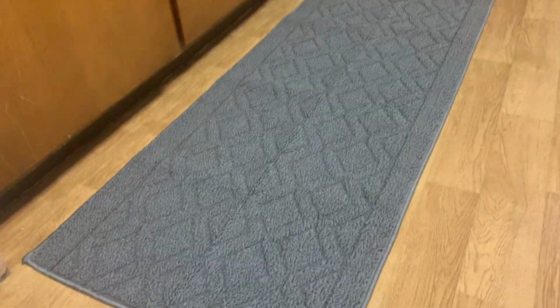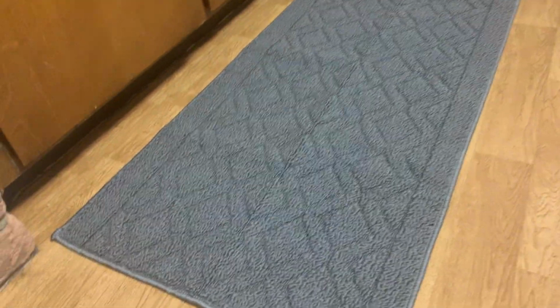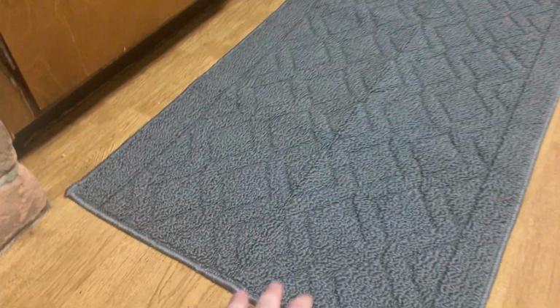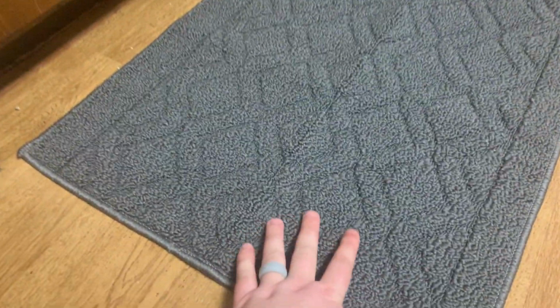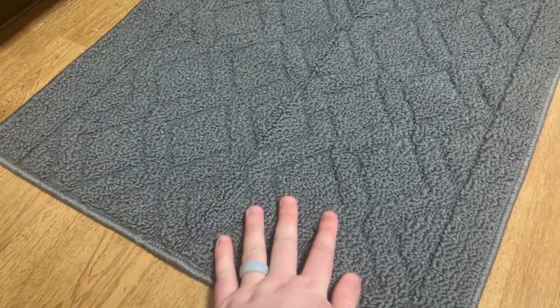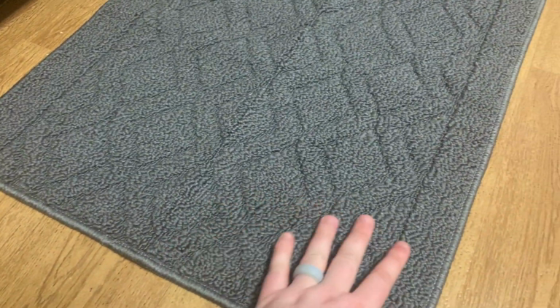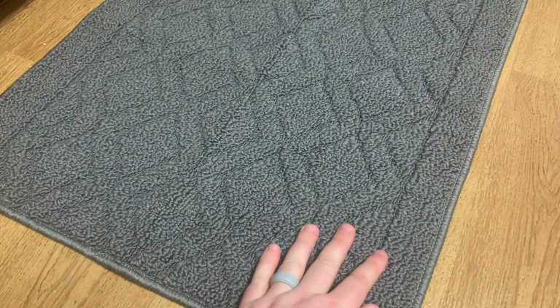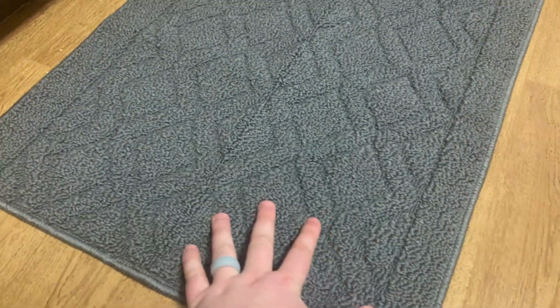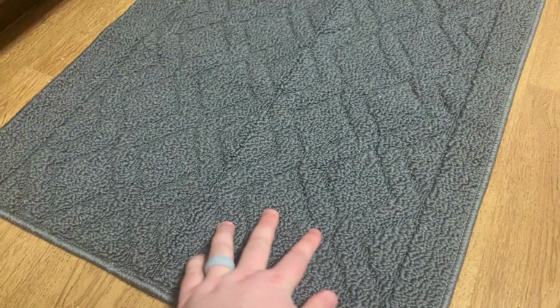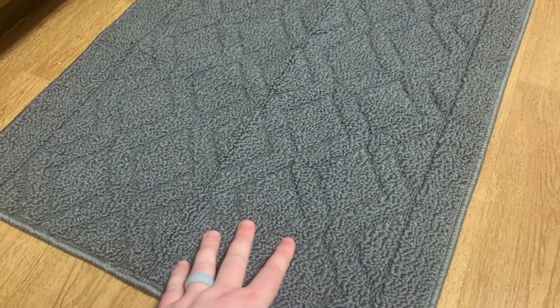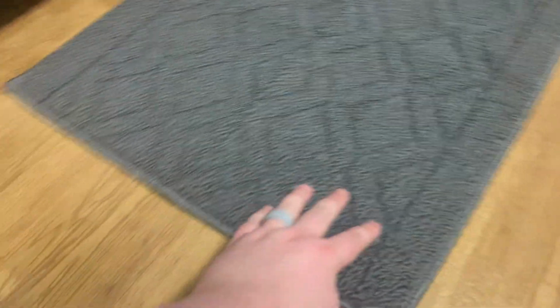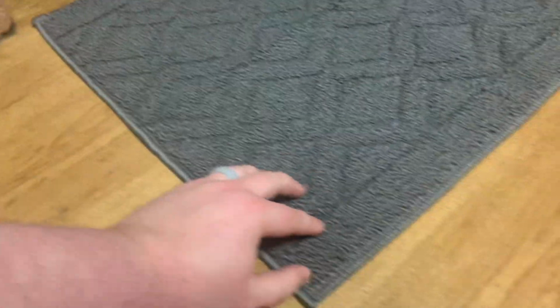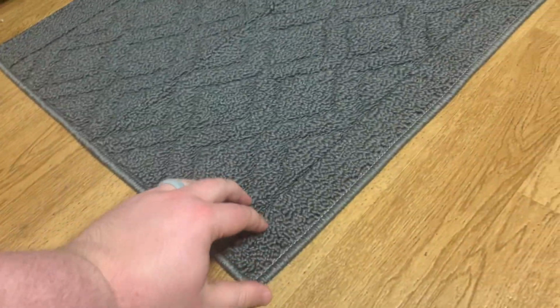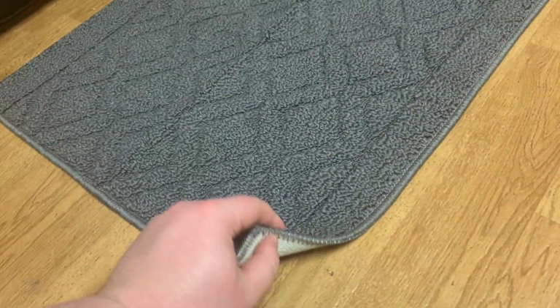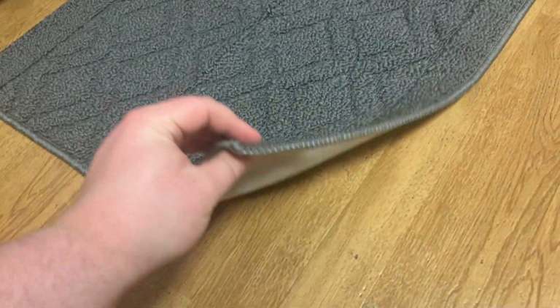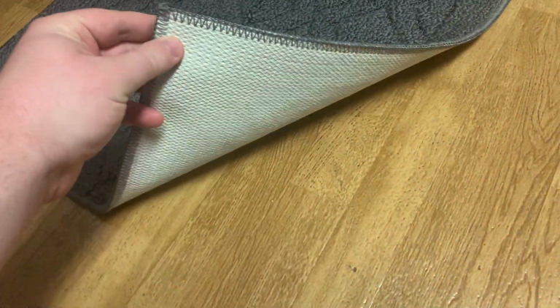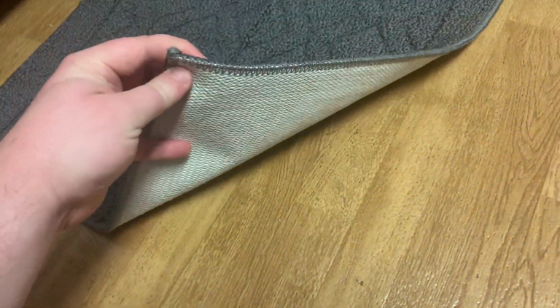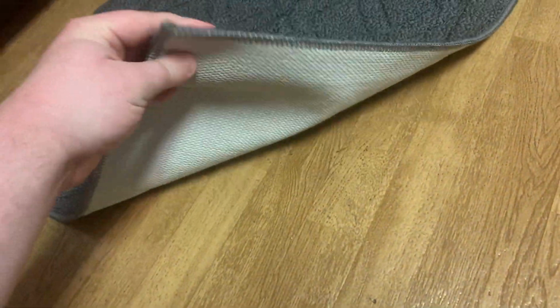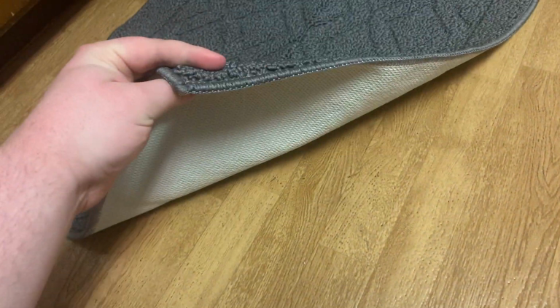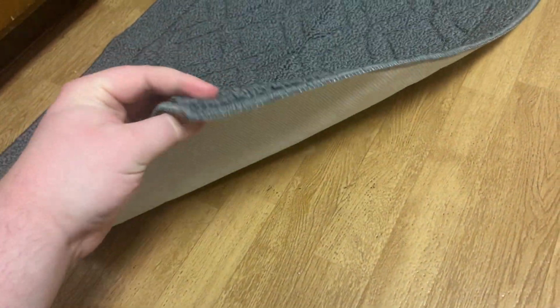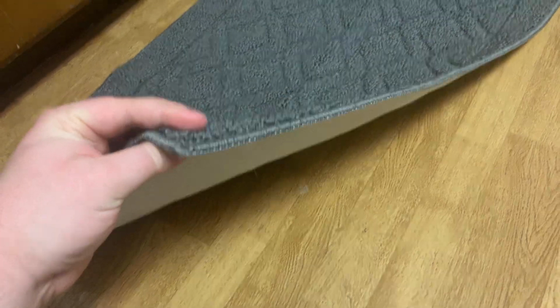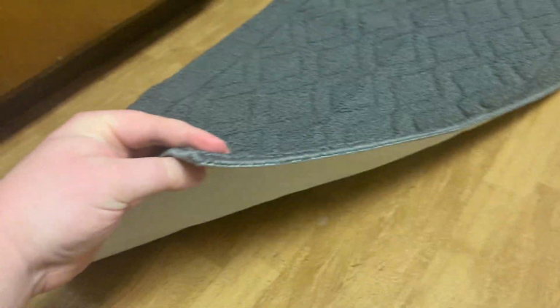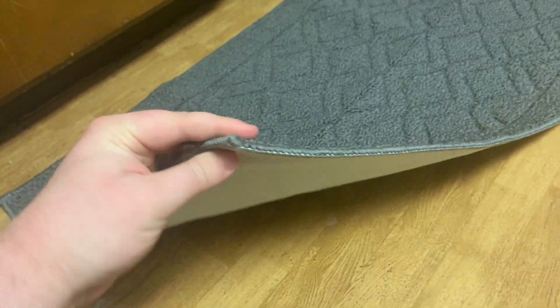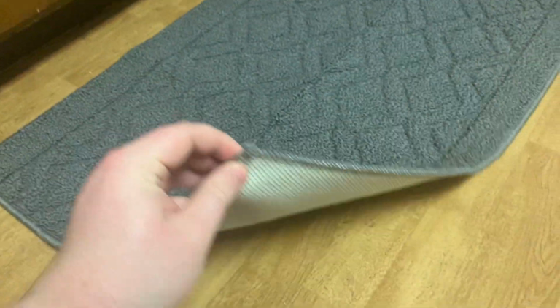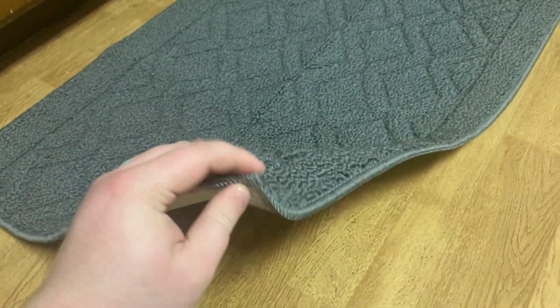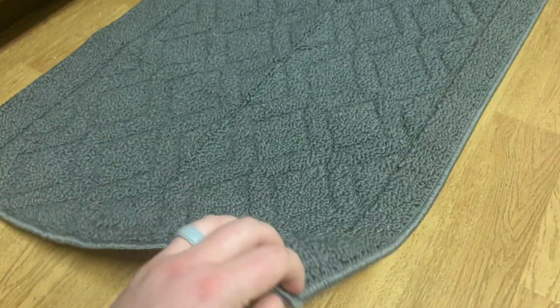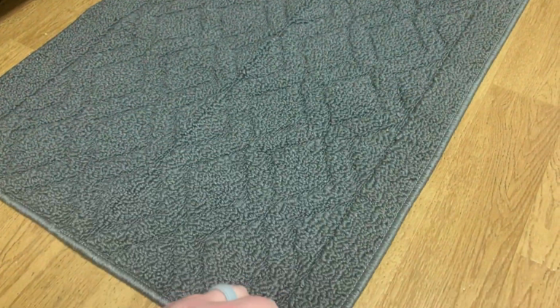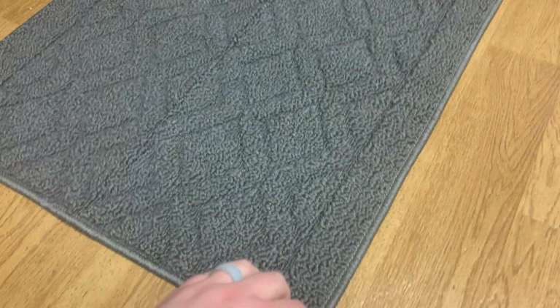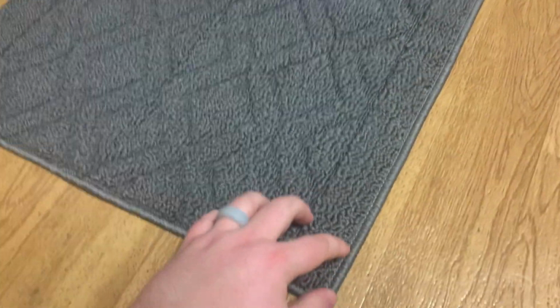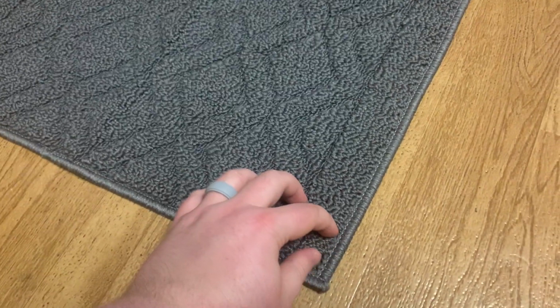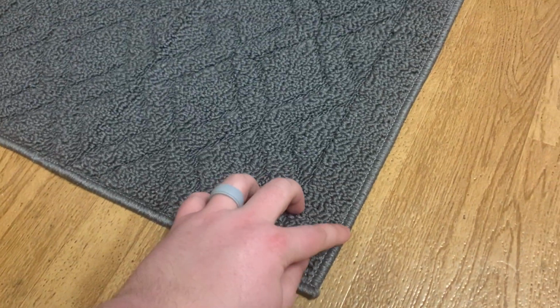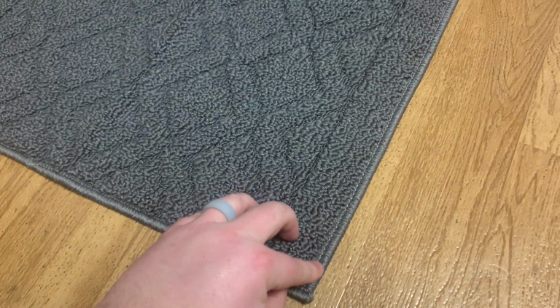This feels almost like a carpet texture, but not as thick. This is what the bottom looks like, and this is how thick it is. It looks very solid, very durable, with very good threading.